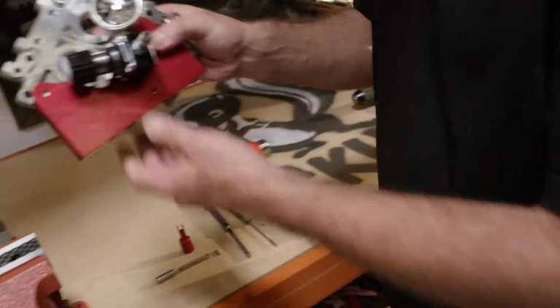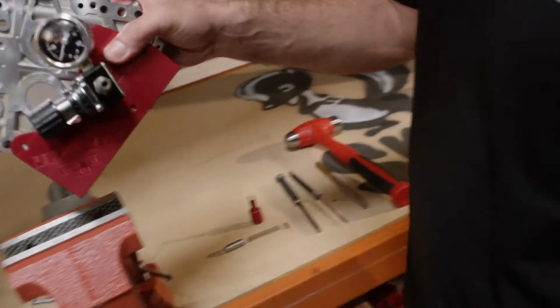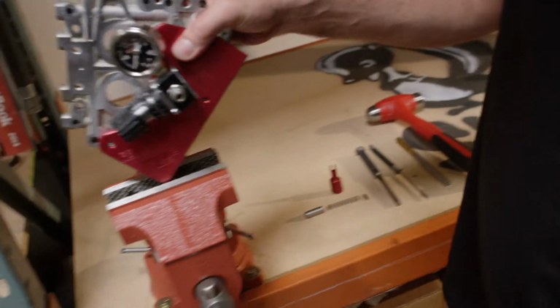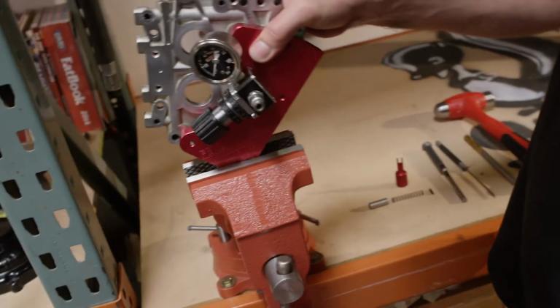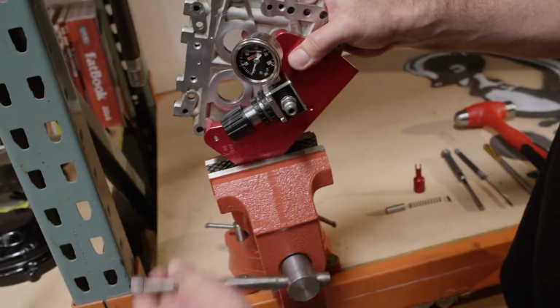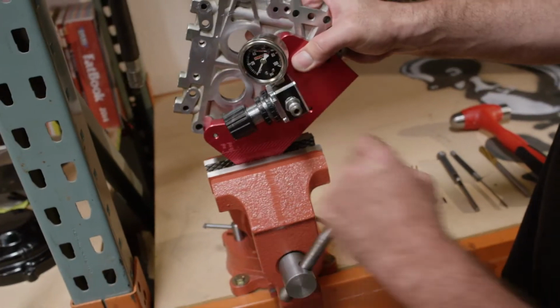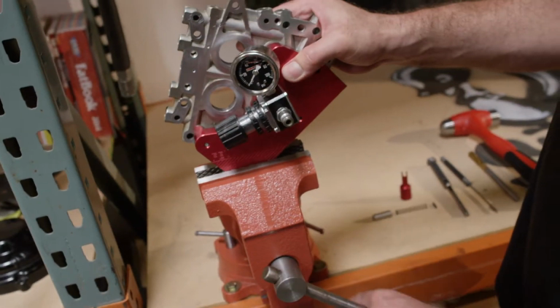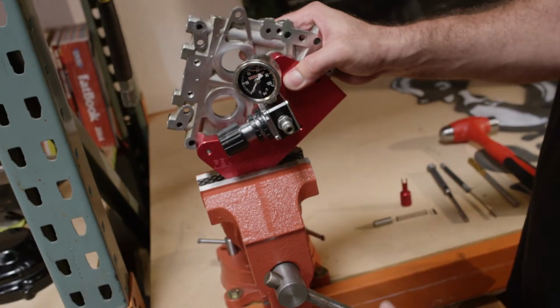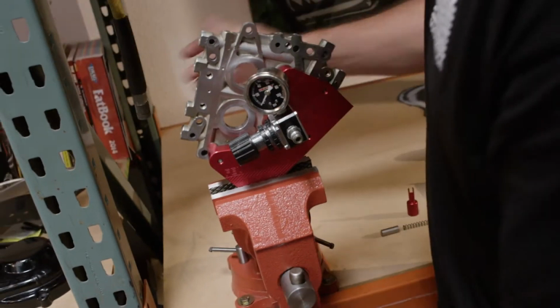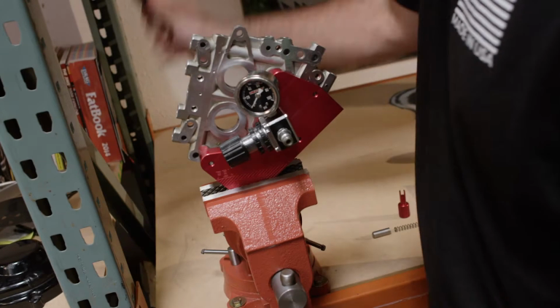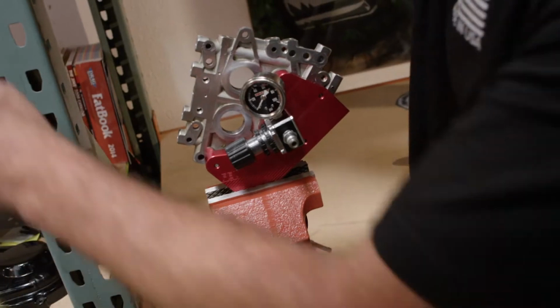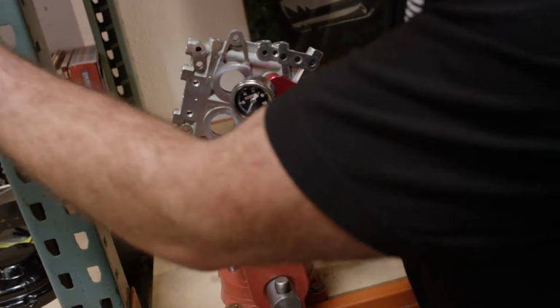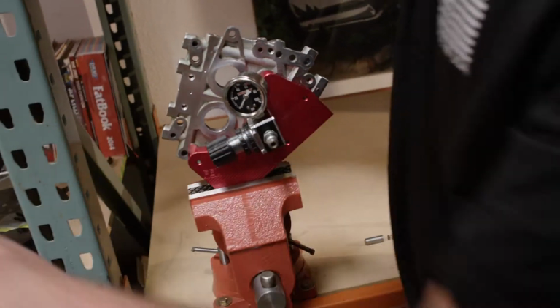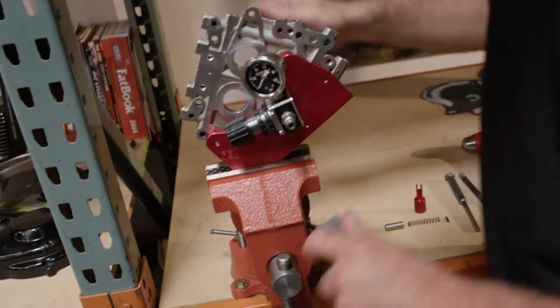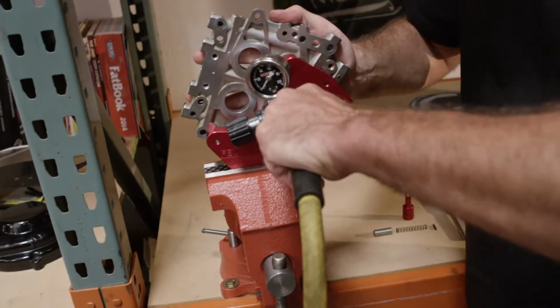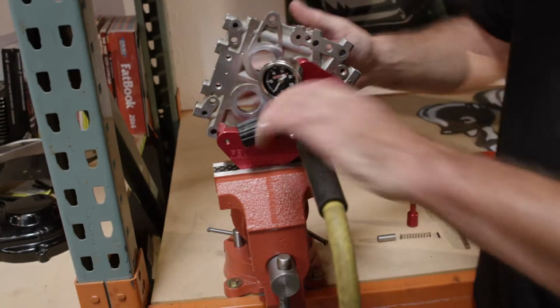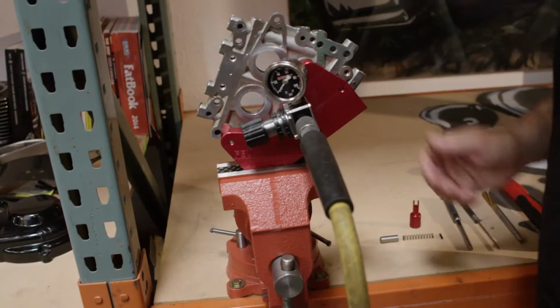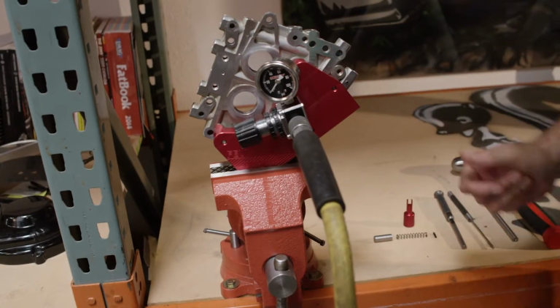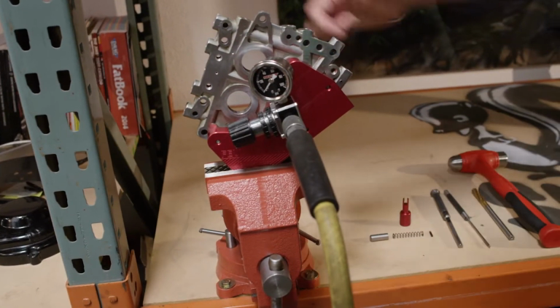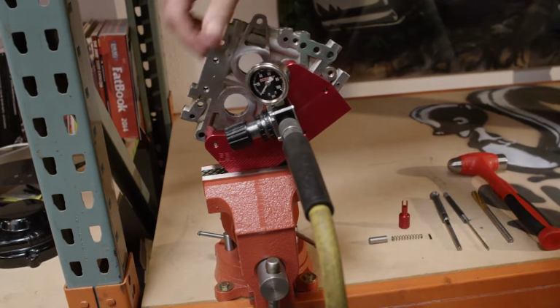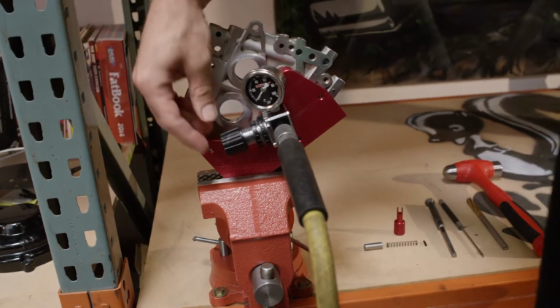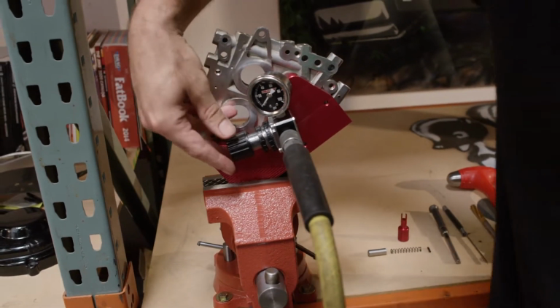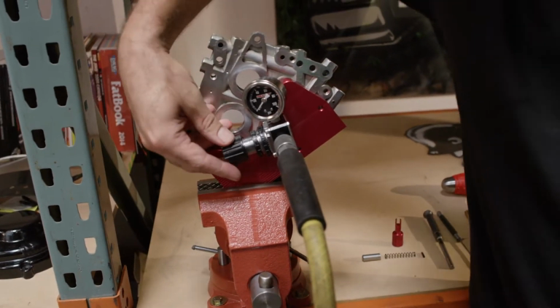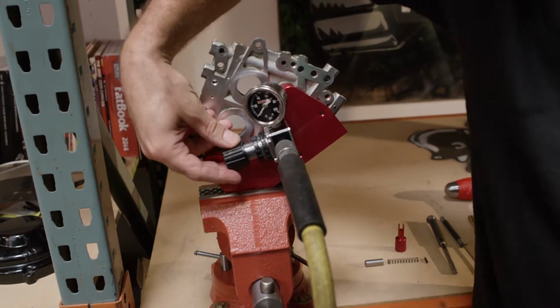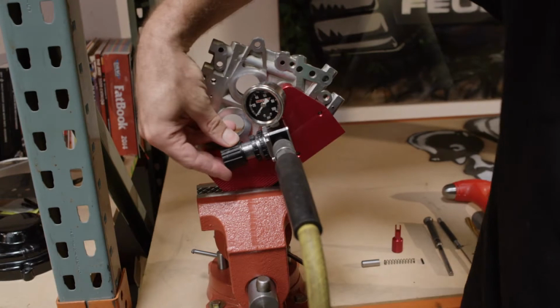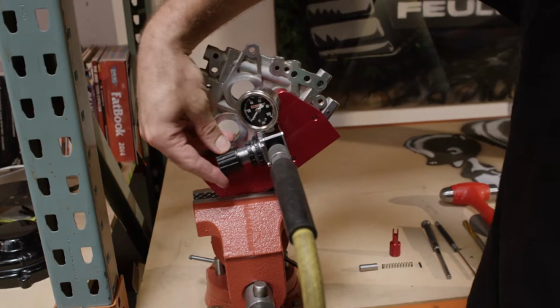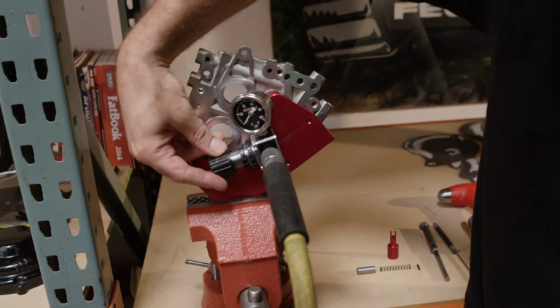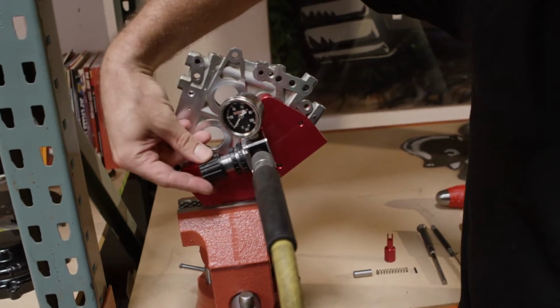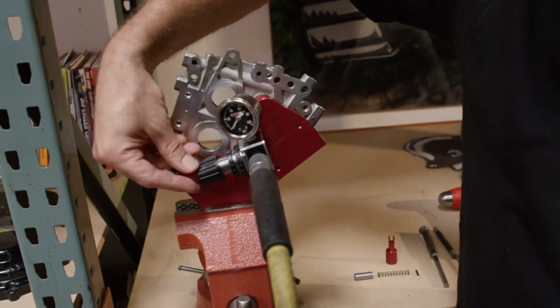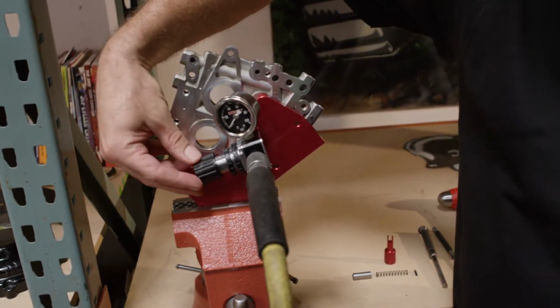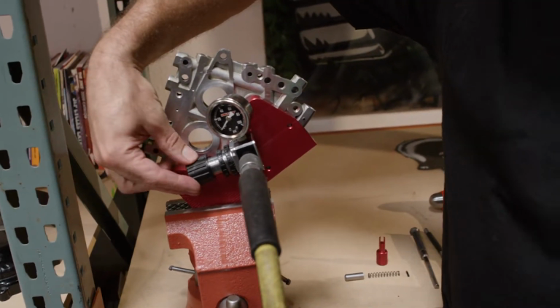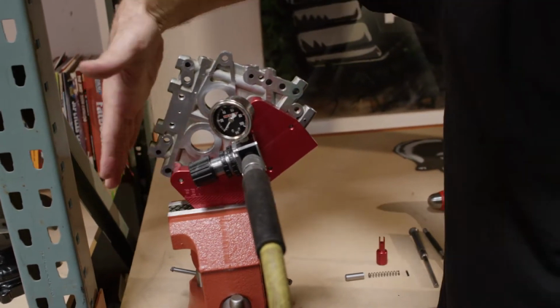Clamp it into a vise, hook the shop air up to it, open up the regulator, and measure to see if the valve is seated and sealed.